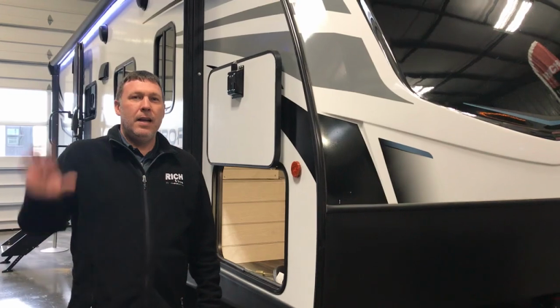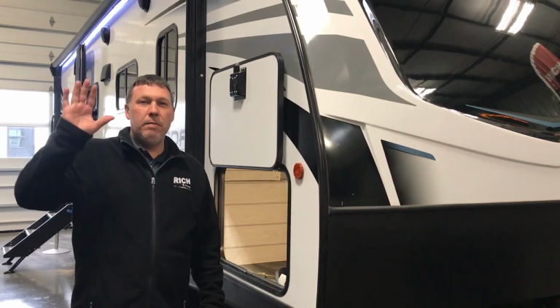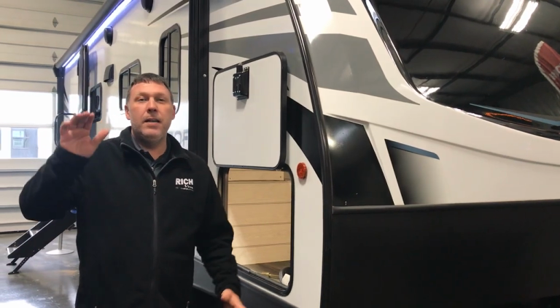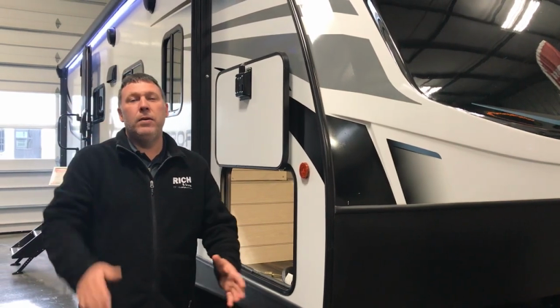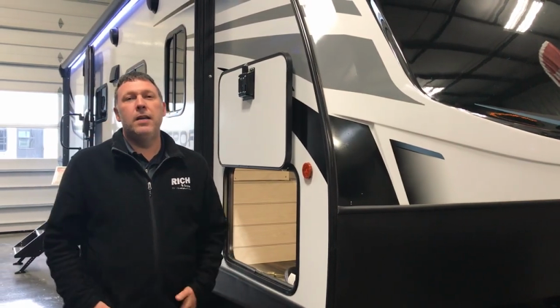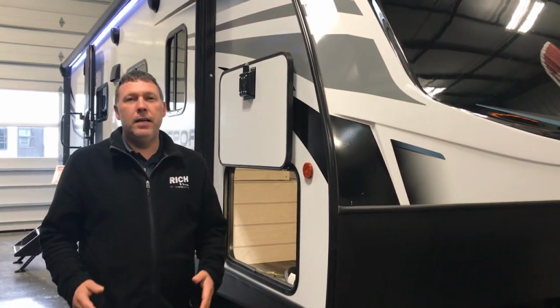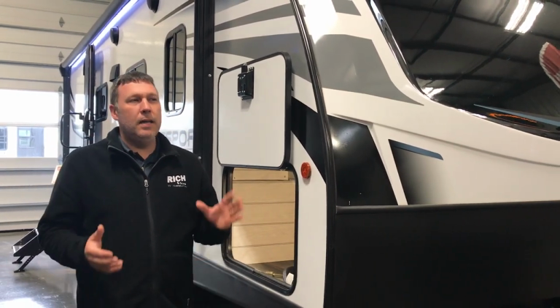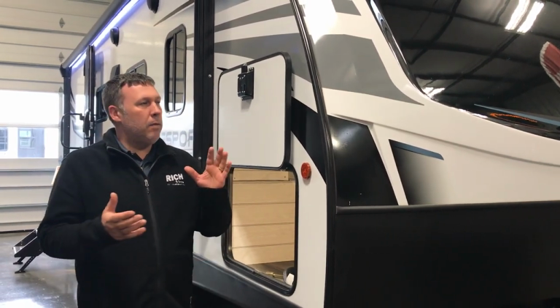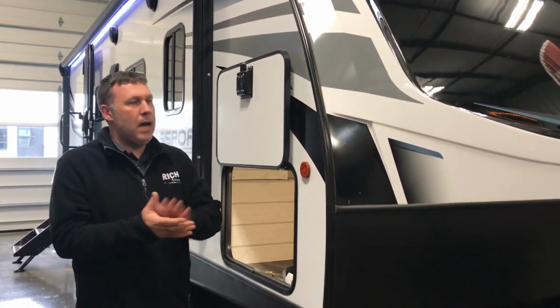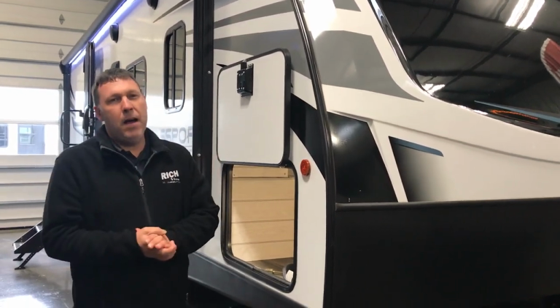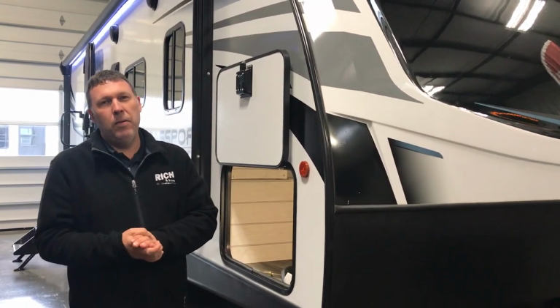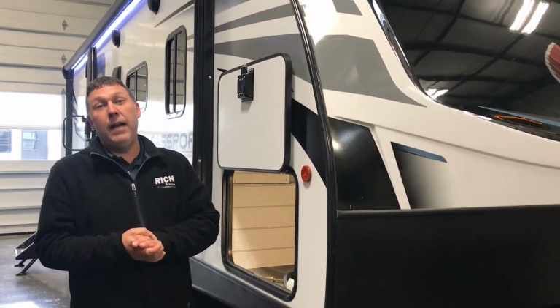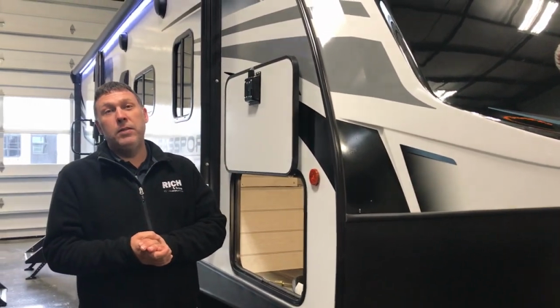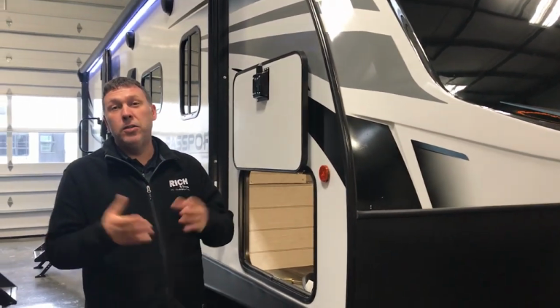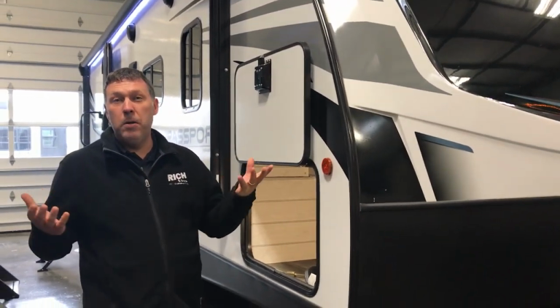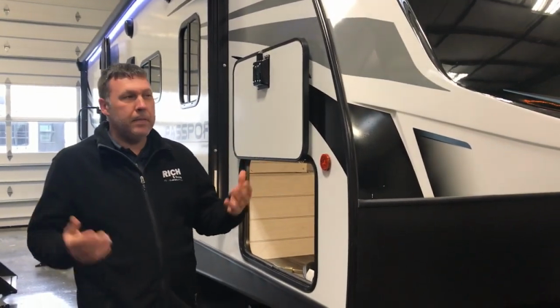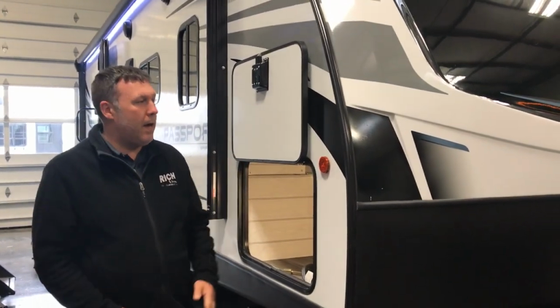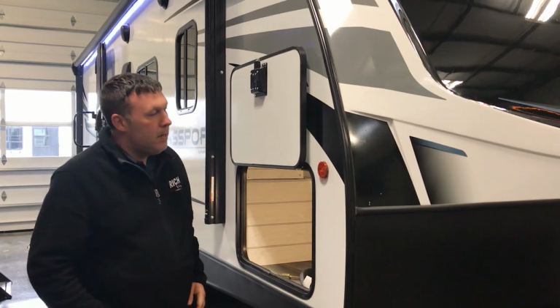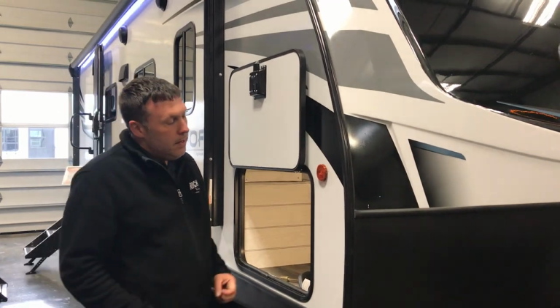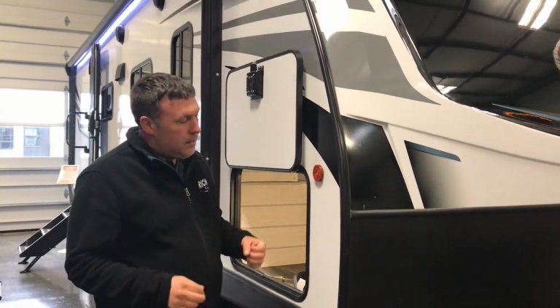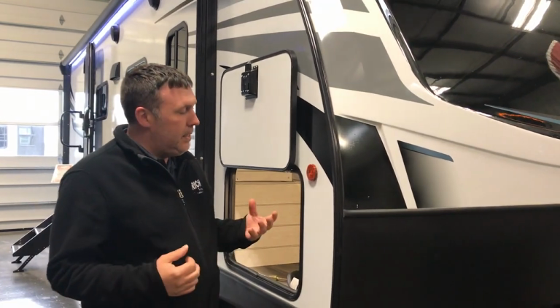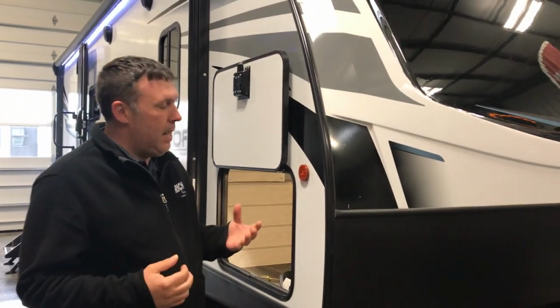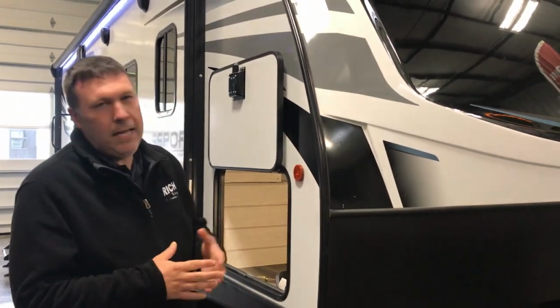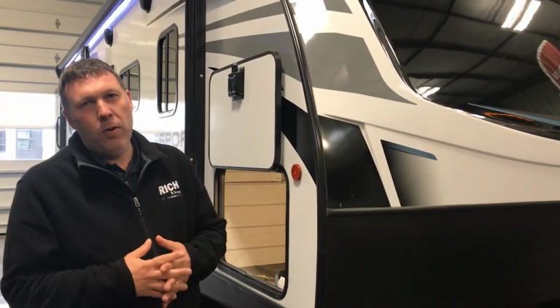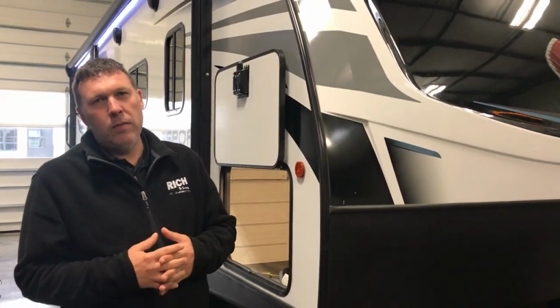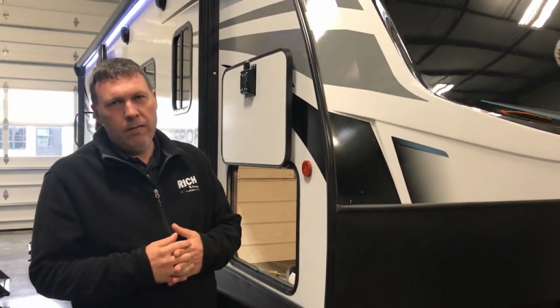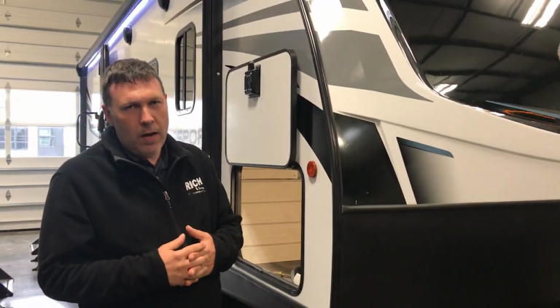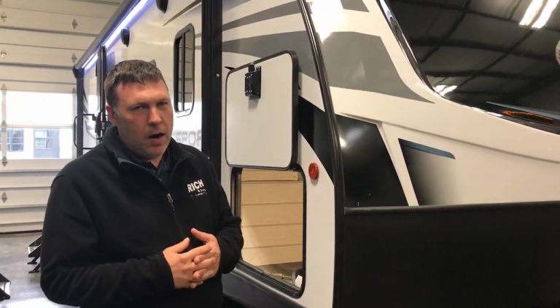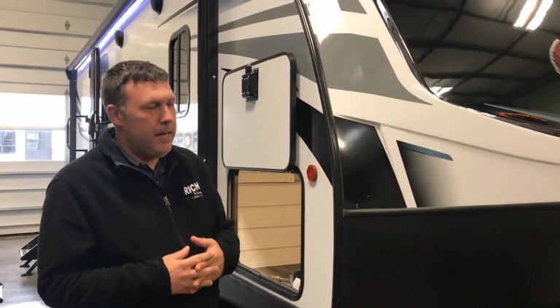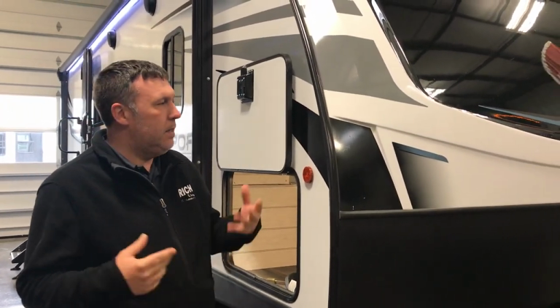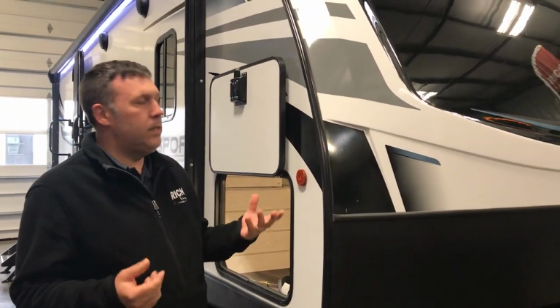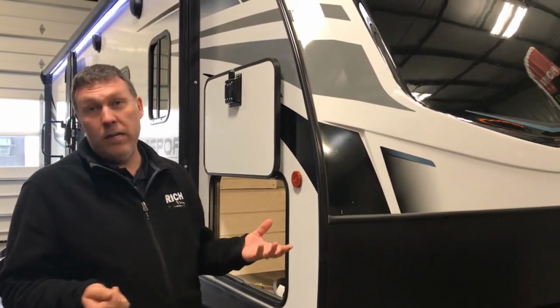Hey everybody, Nick from Rich & Sons here. We're going to talk about one of our campers in our showroom. This is a Passport 2400 RB 2021.